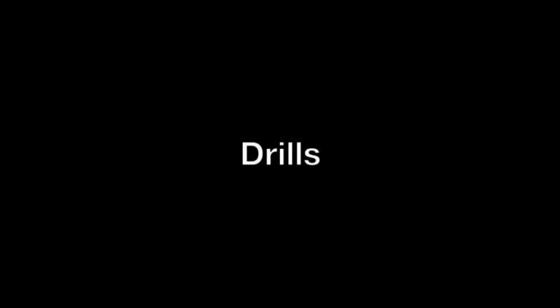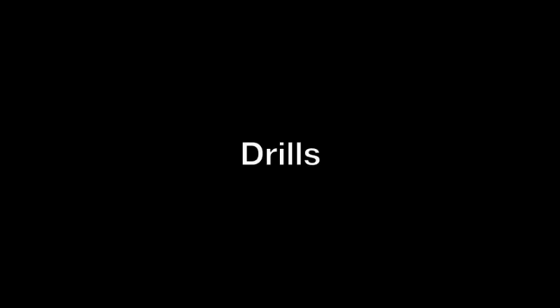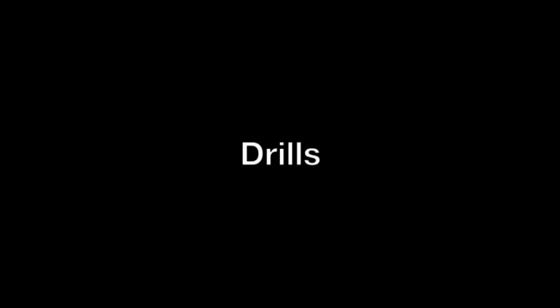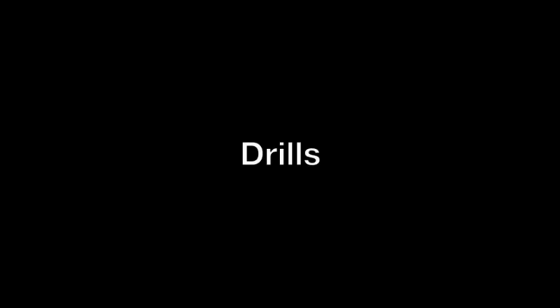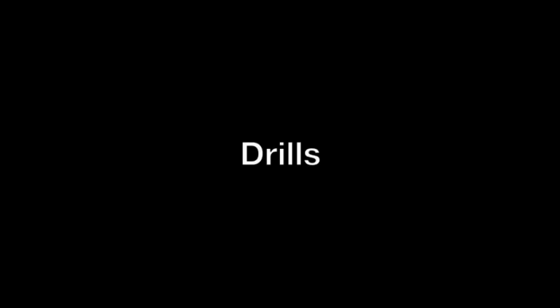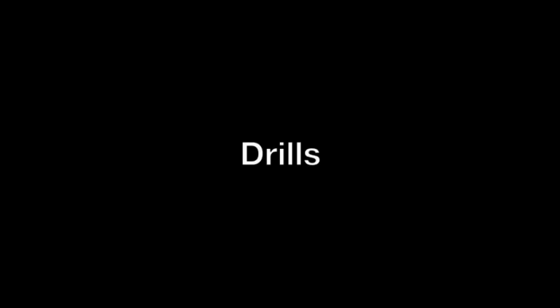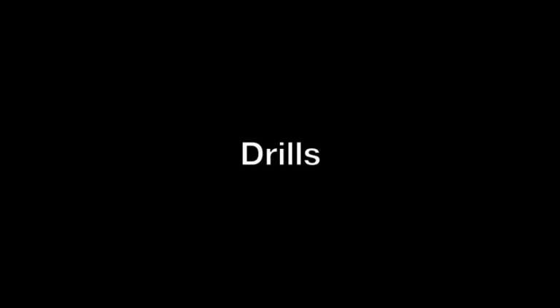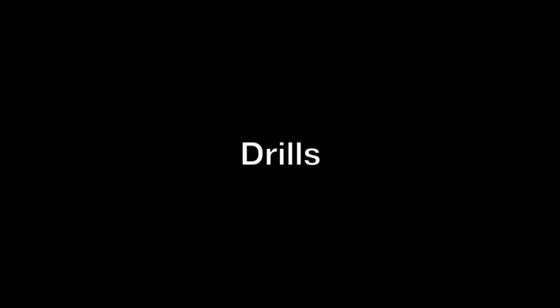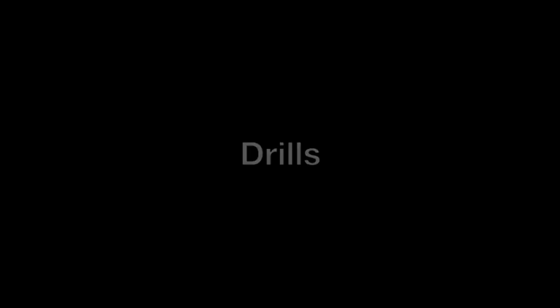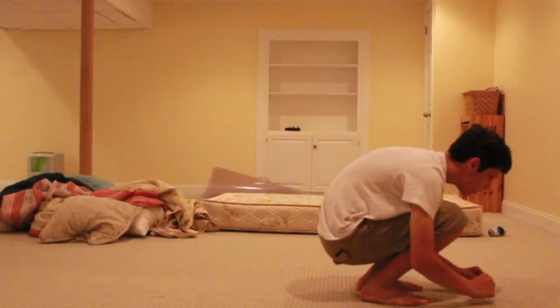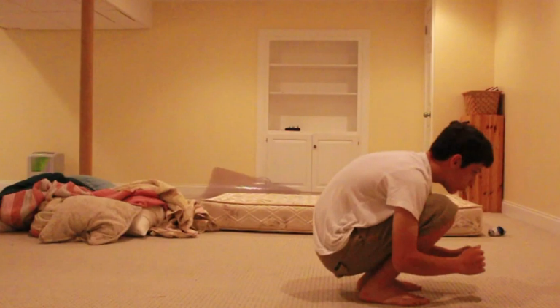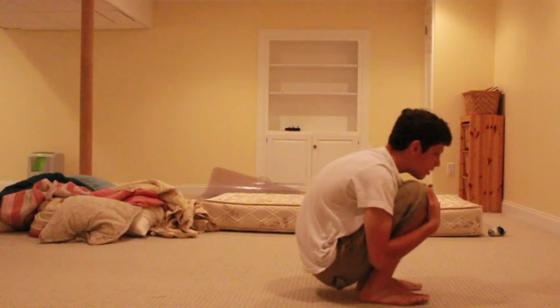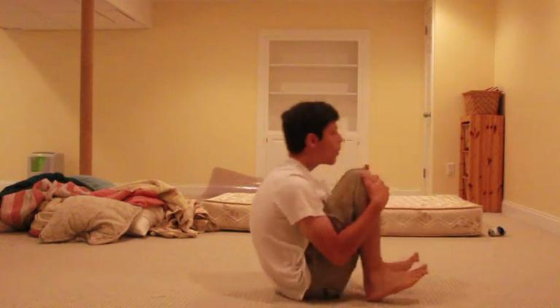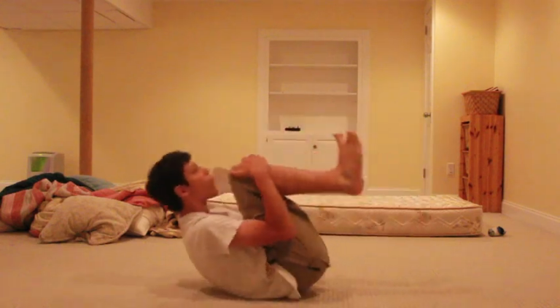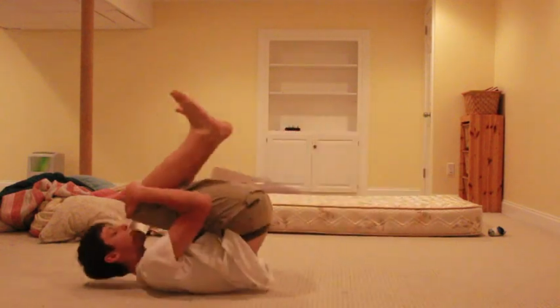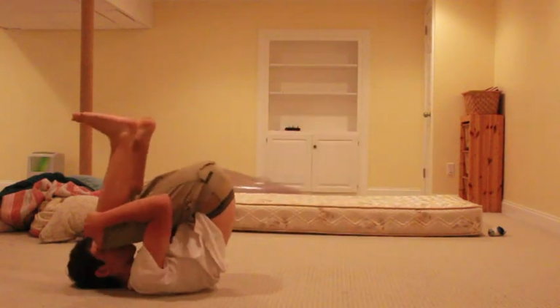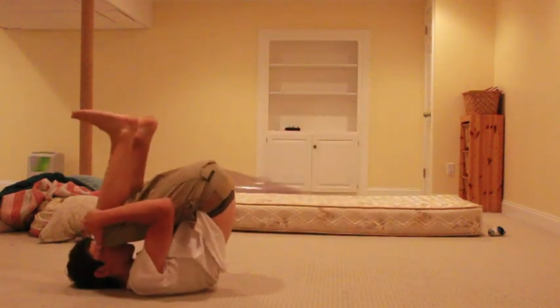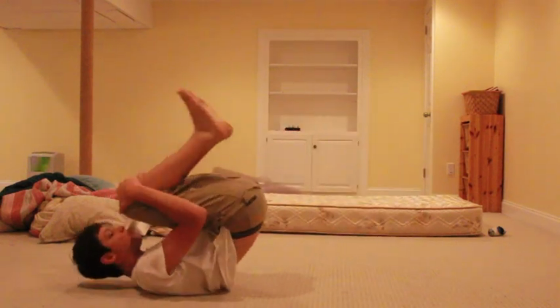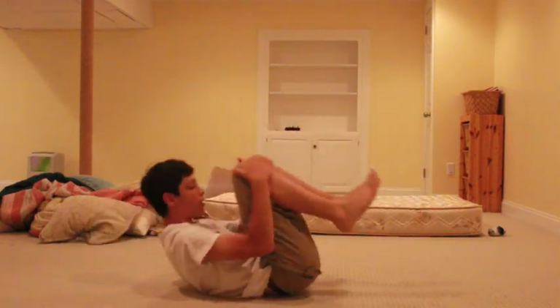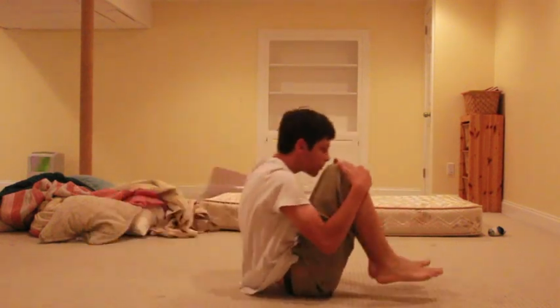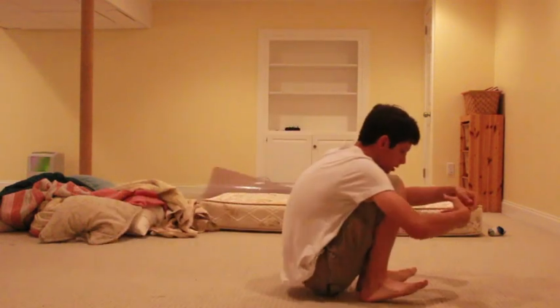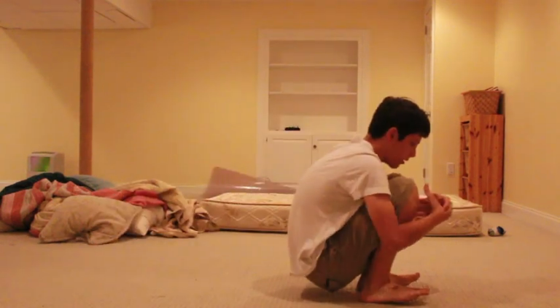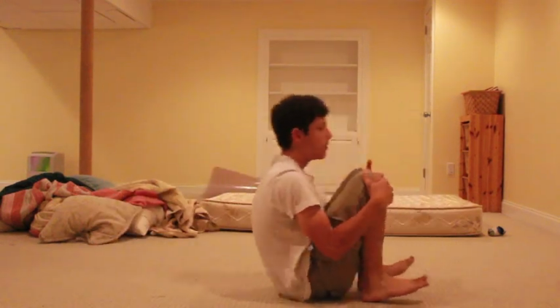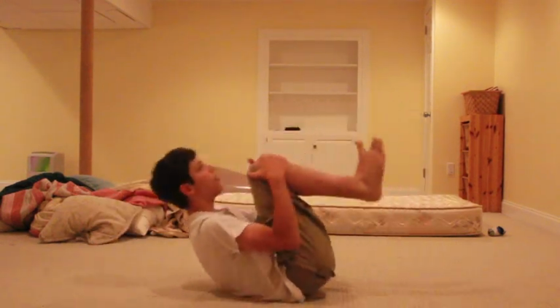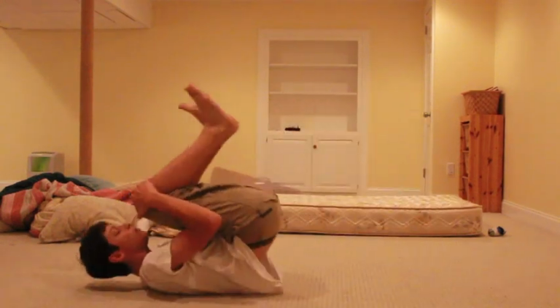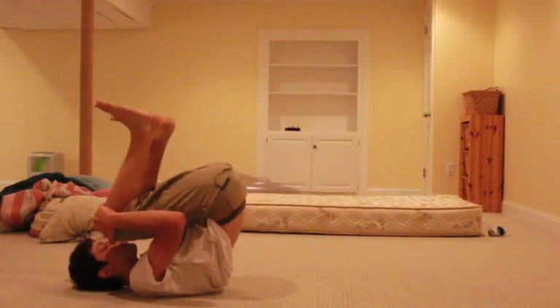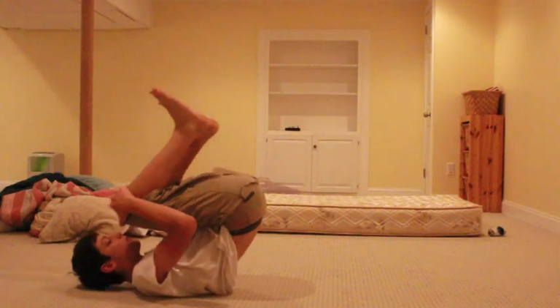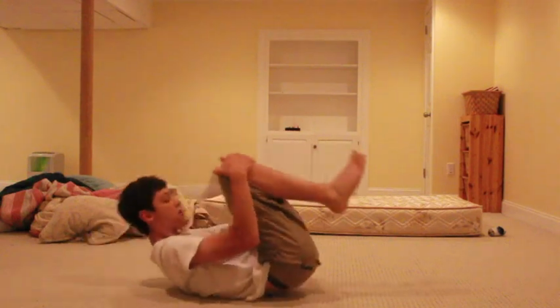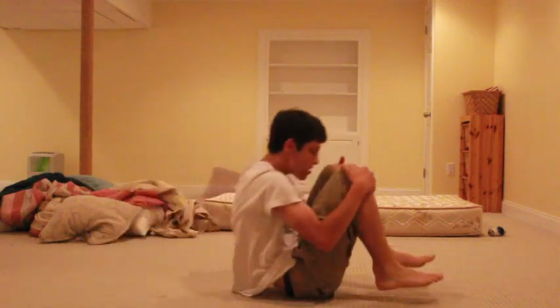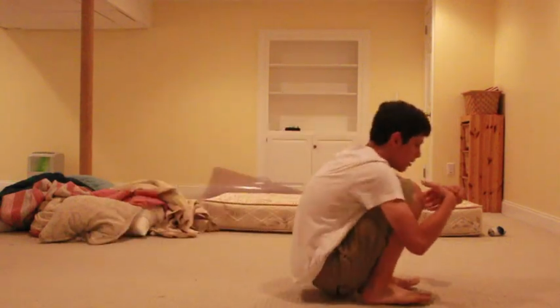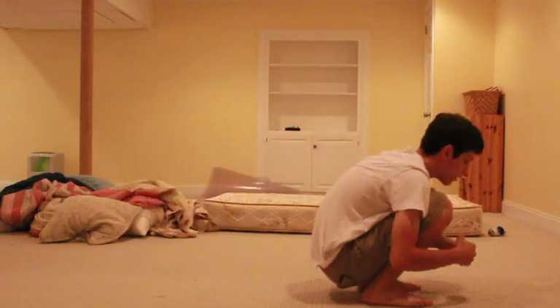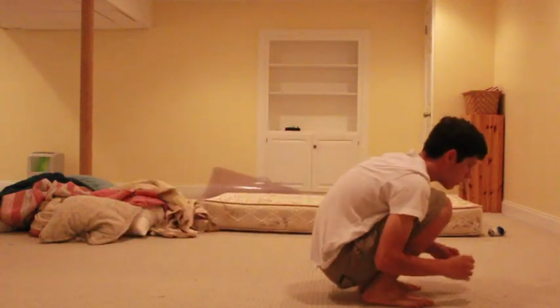When just starting out, repeat the following drills over and over until they are natural. First, you're going to sit in a curled up squatting position and roll back over your spine repeatedly until you become comfortable doing this.